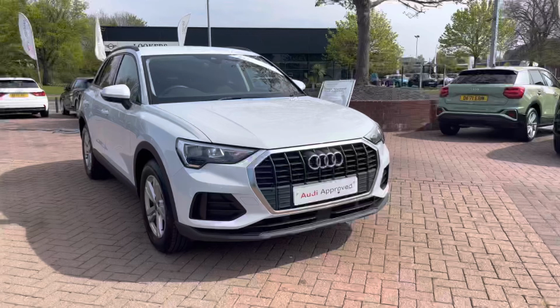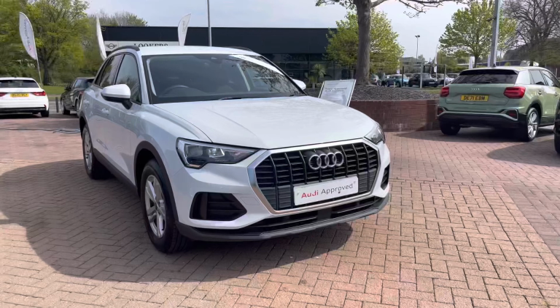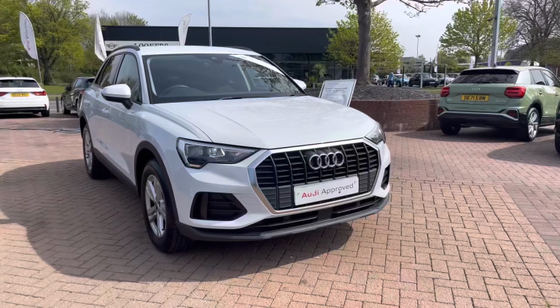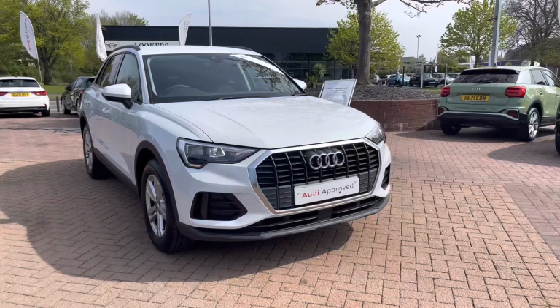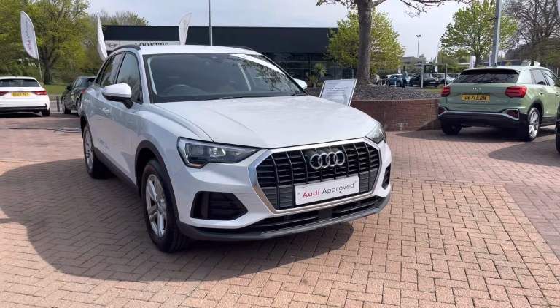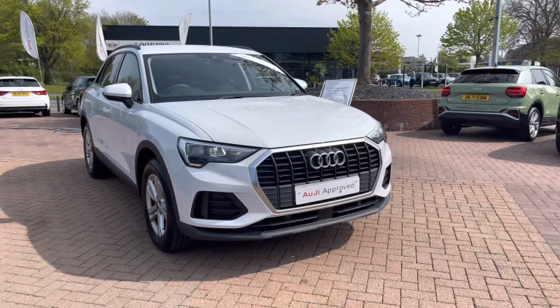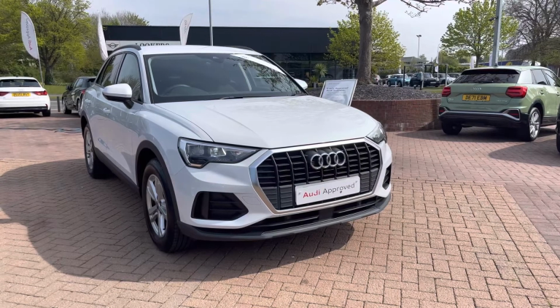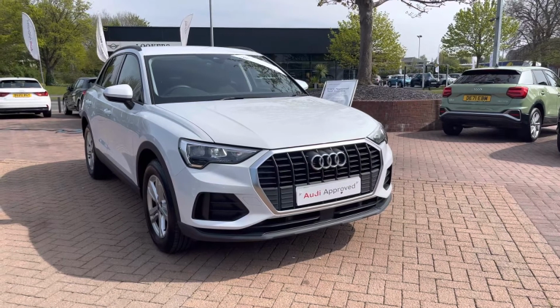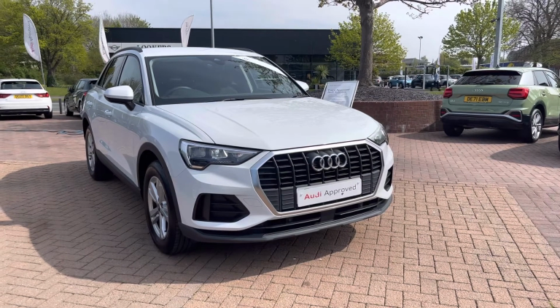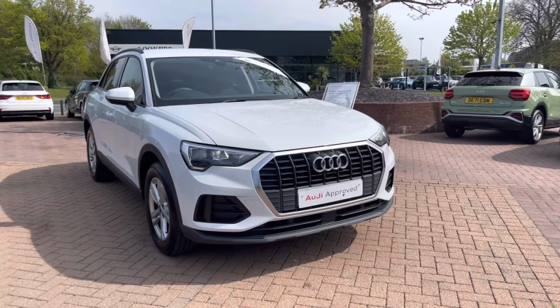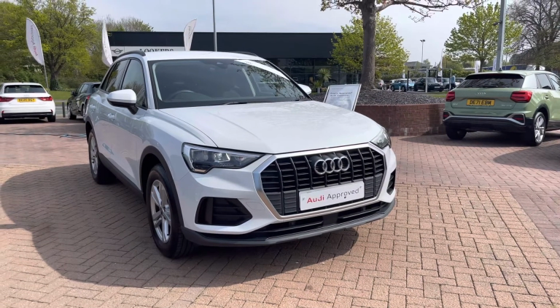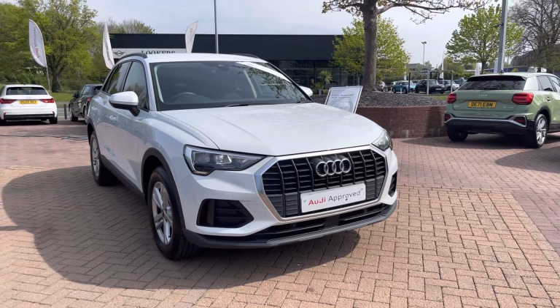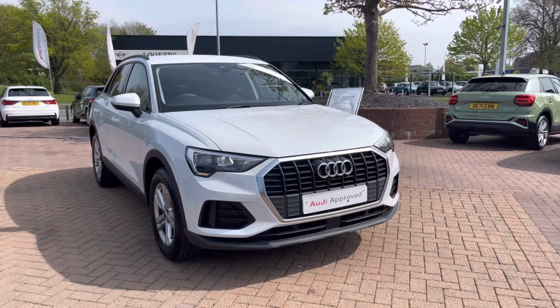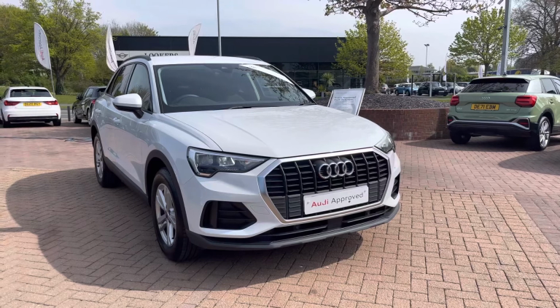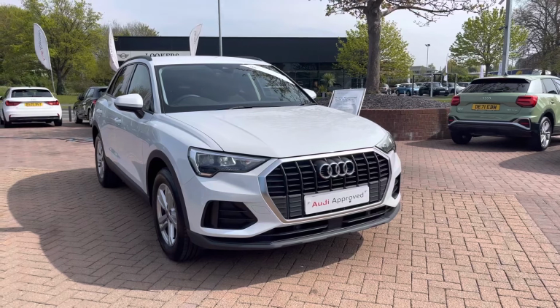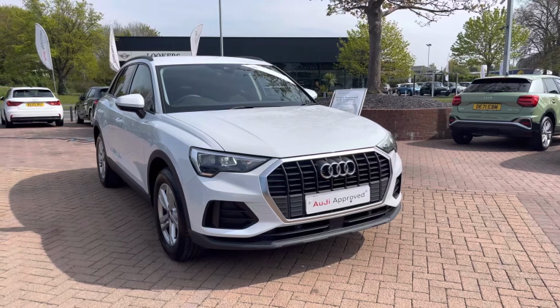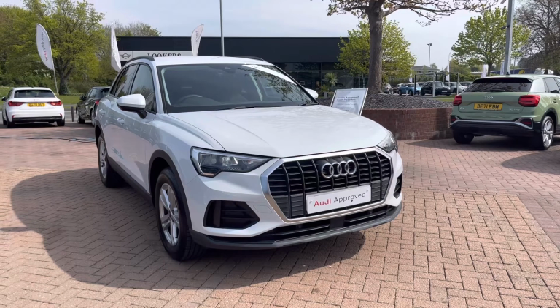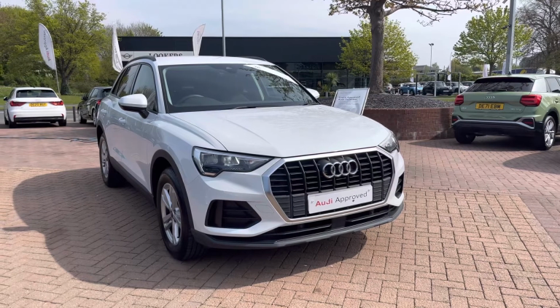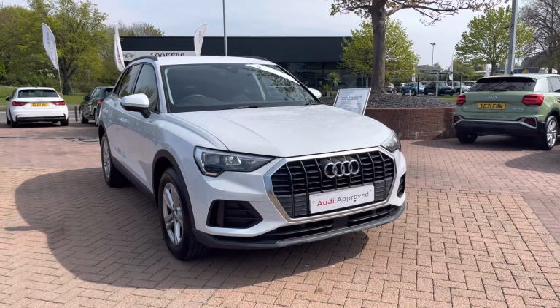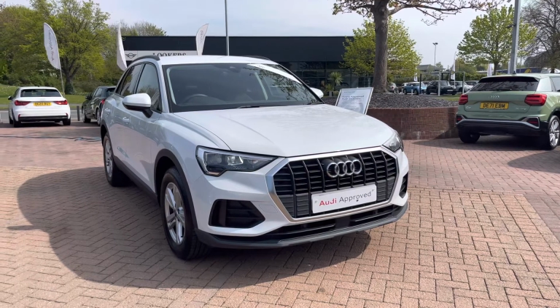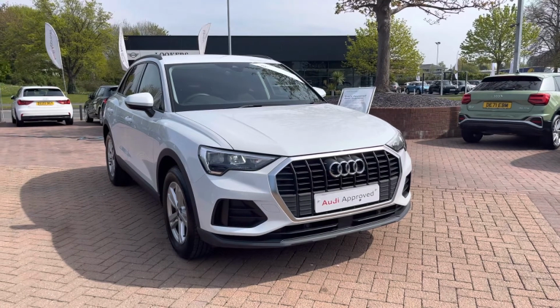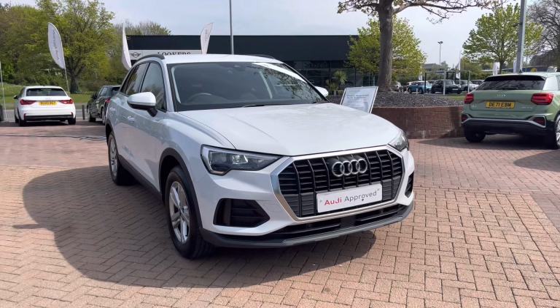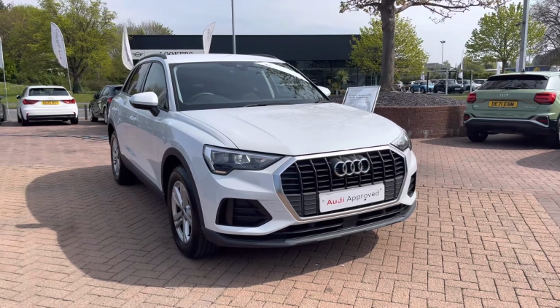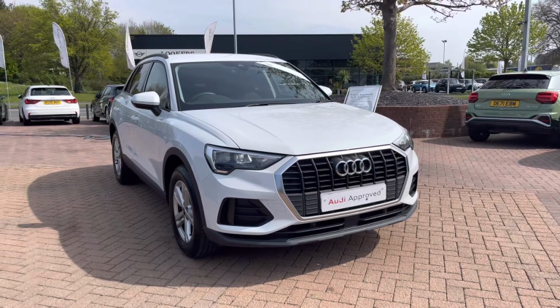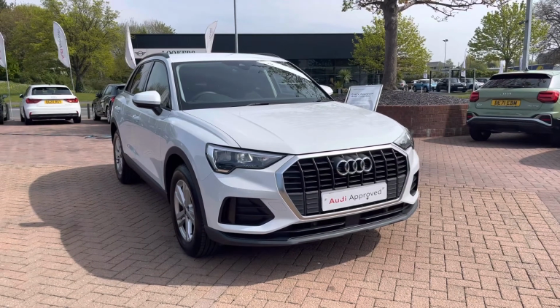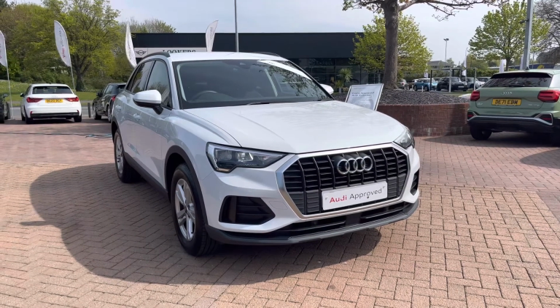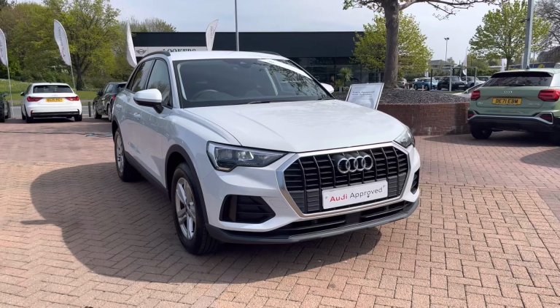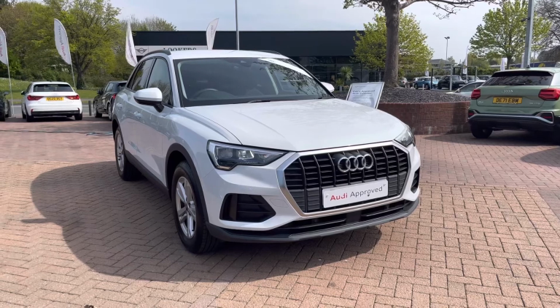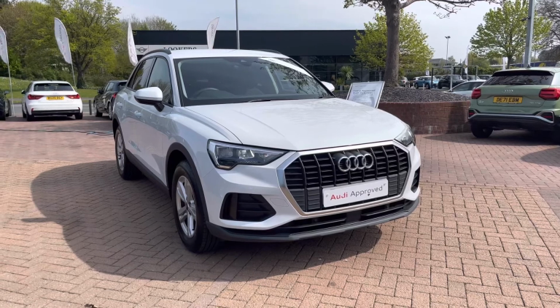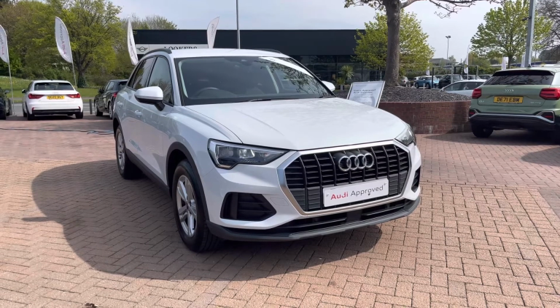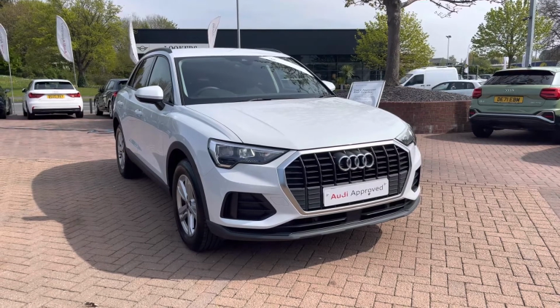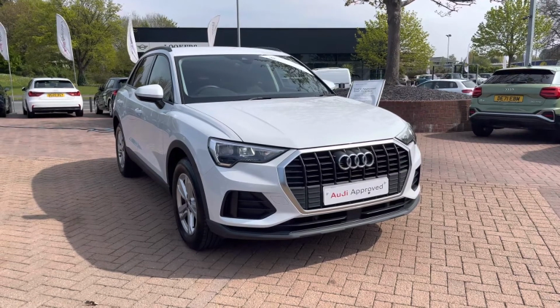Hello, welcome to Crew Audi, my name's Jake. Today I'm looking around a preview used Audi Q3 Technic 35 TFSI. As this is part of our preview scheme, this comes with a minimum 12 months manufacturer's warranty and 12 months roadside assistance.